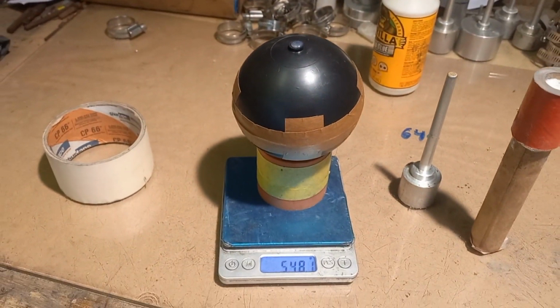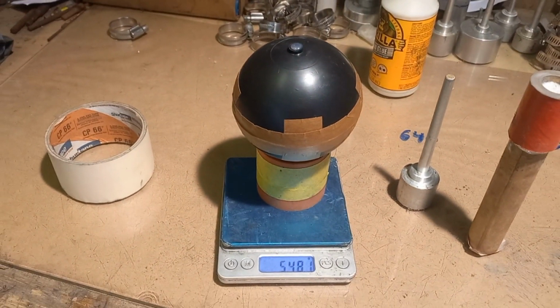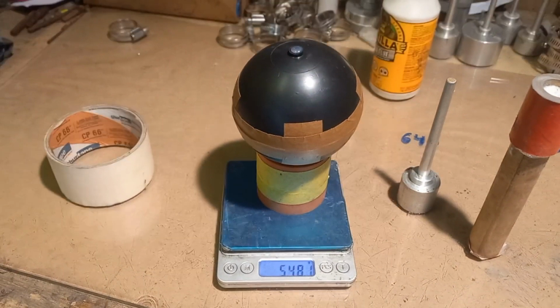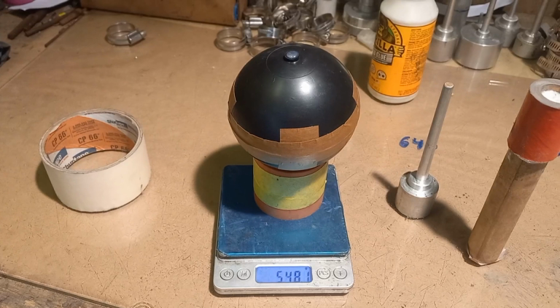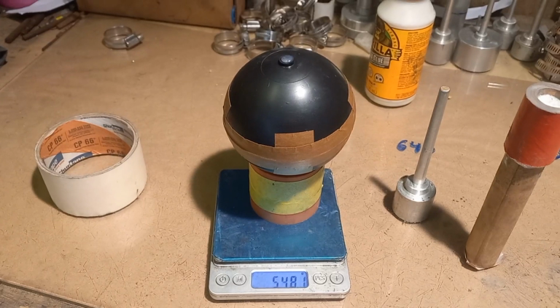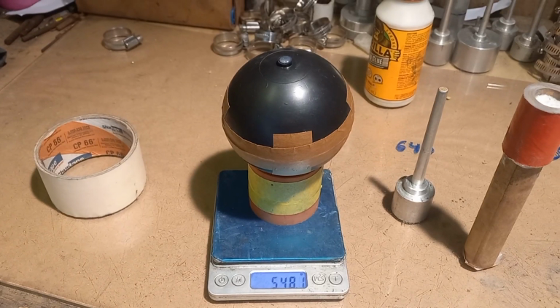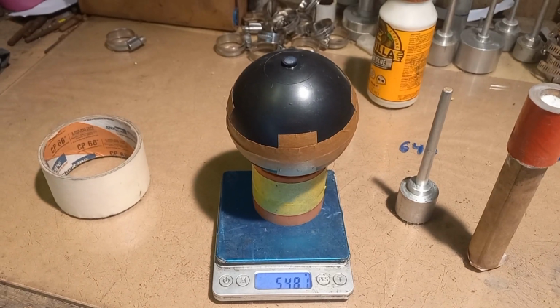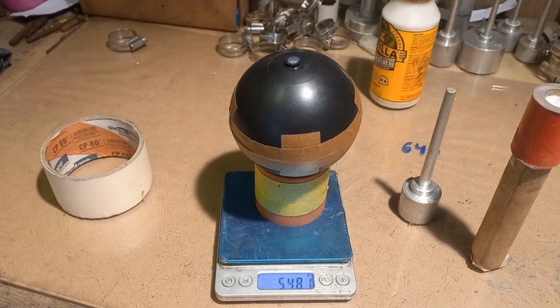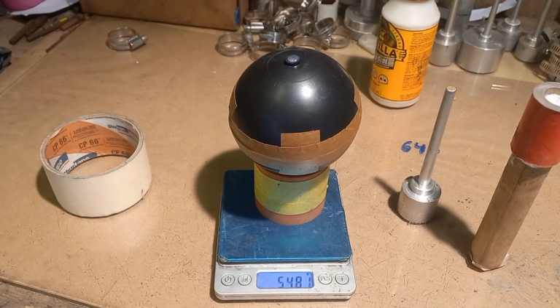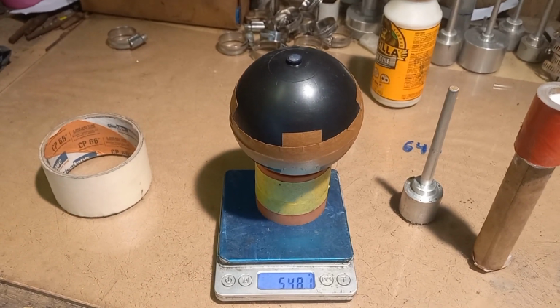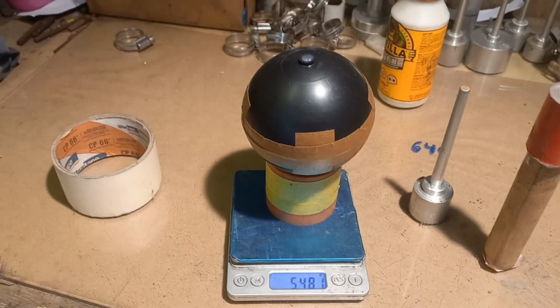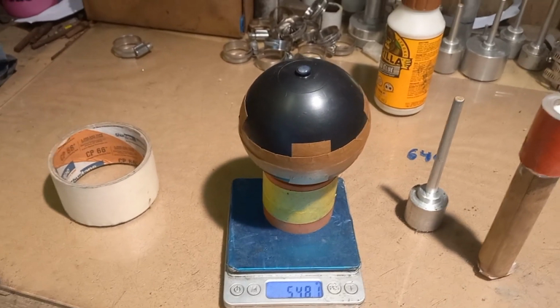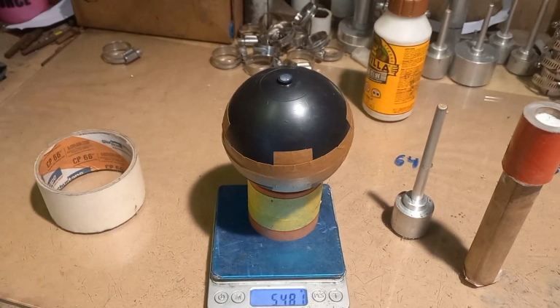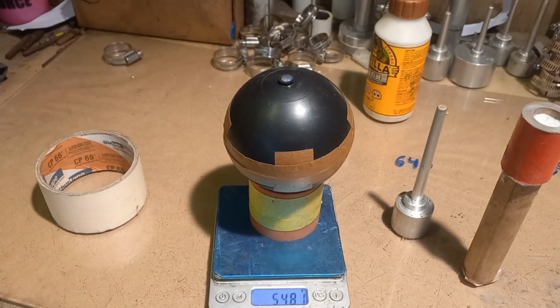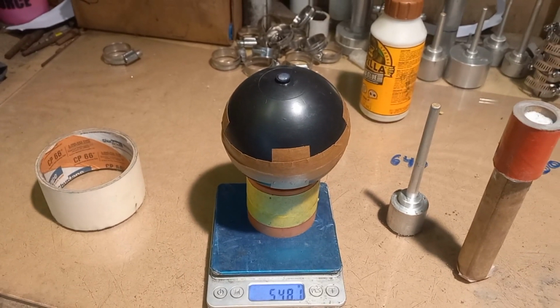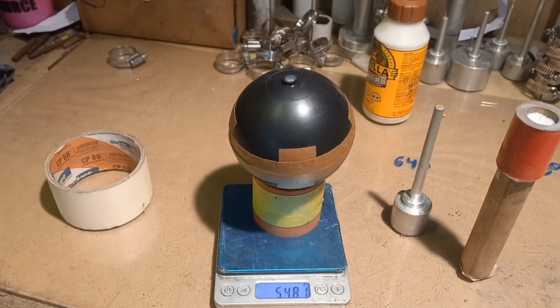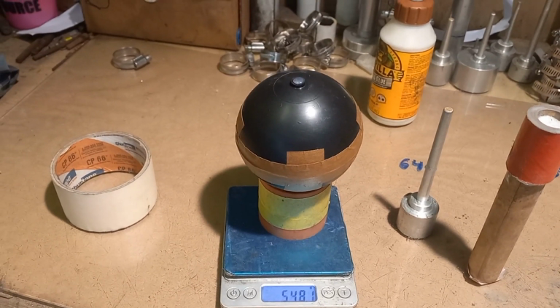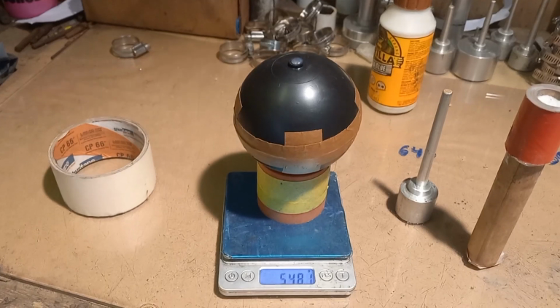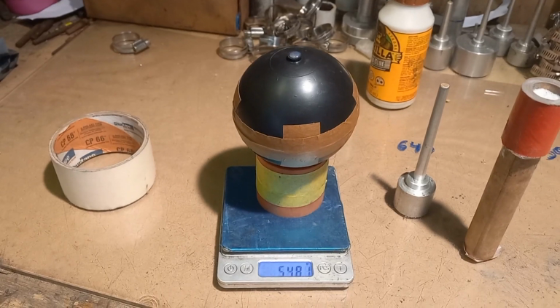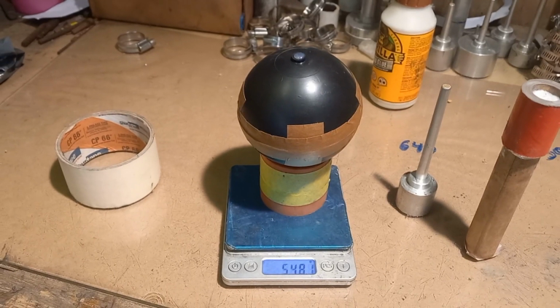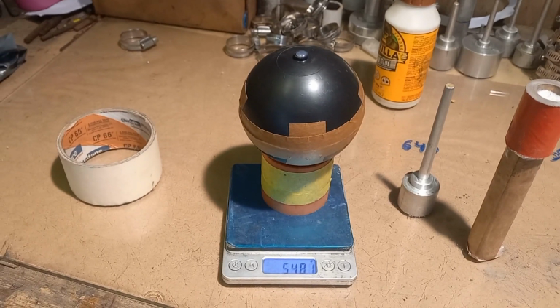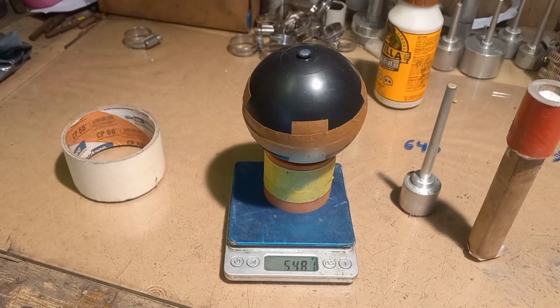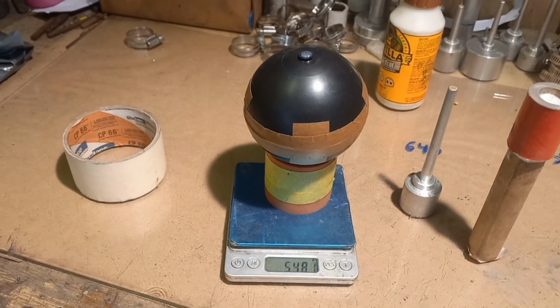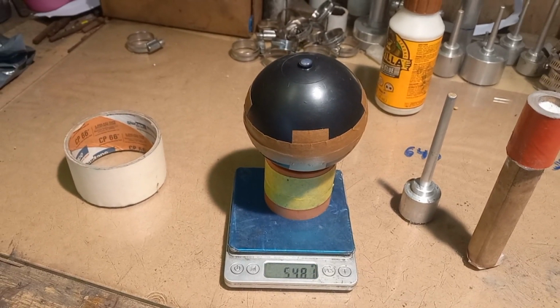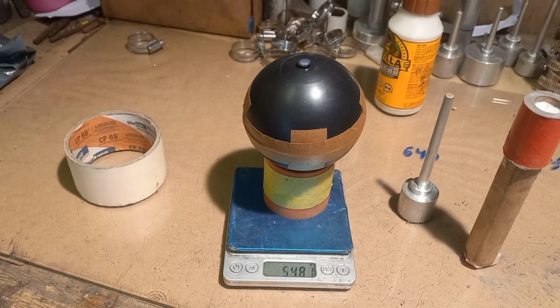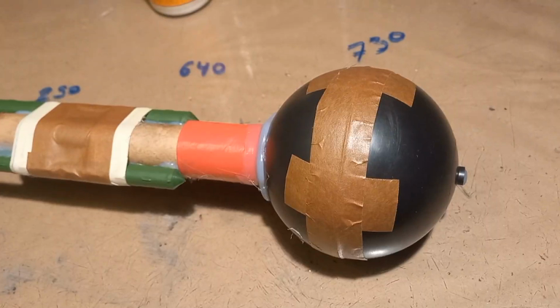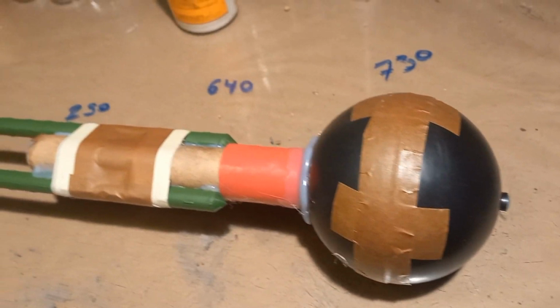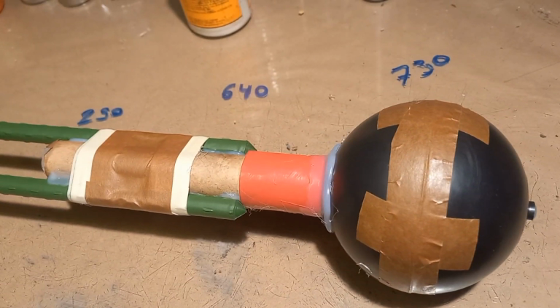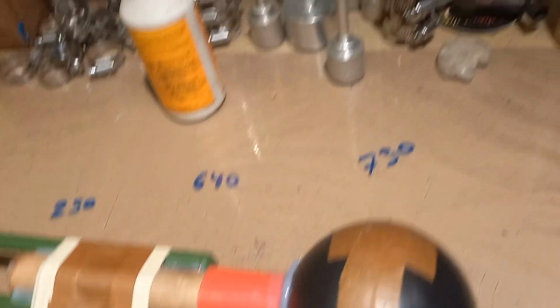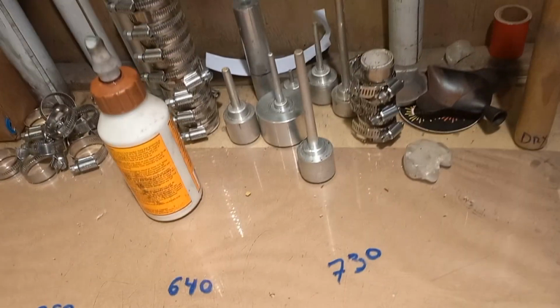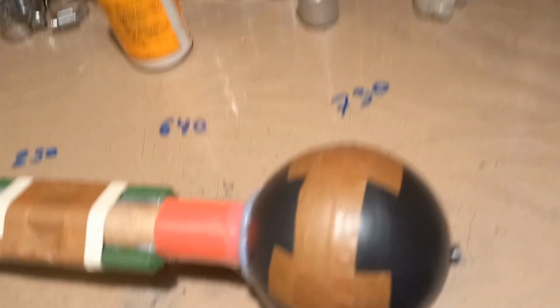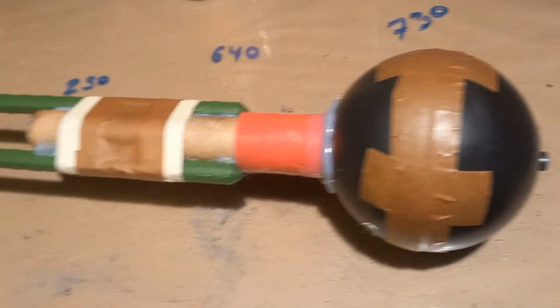These two halves — I'm weighing them: 548 grams. I'm also going to weigh the total rocket weight once it's built. The 4-inch spindle is ready.